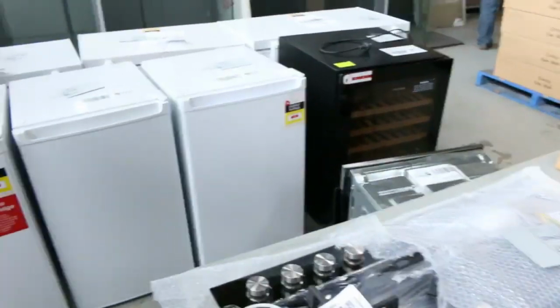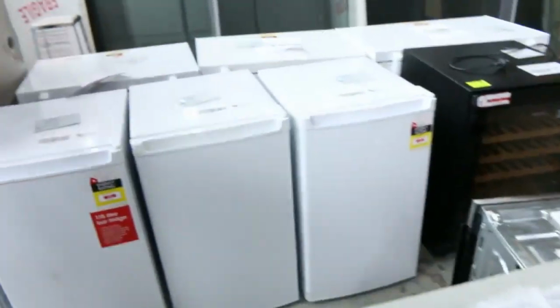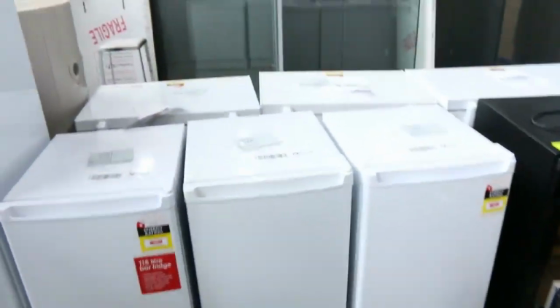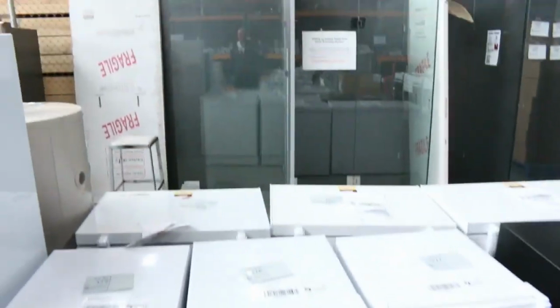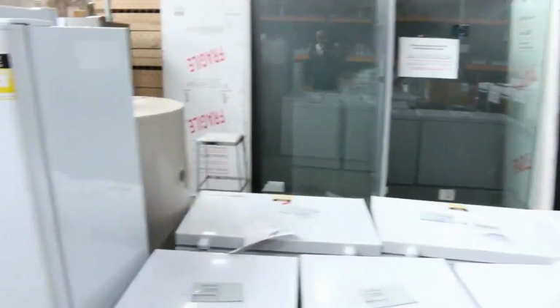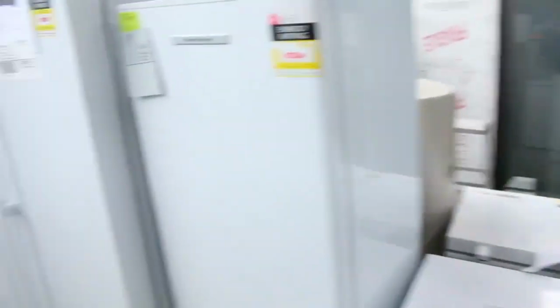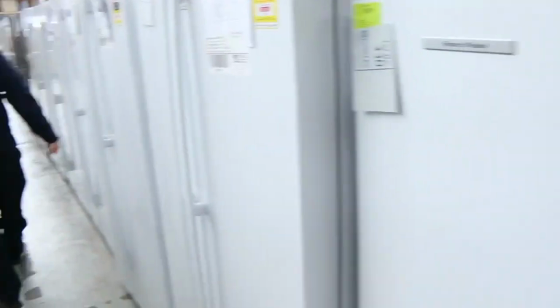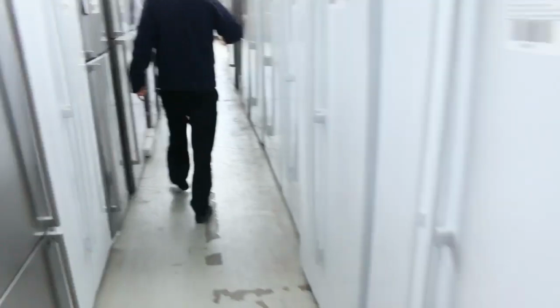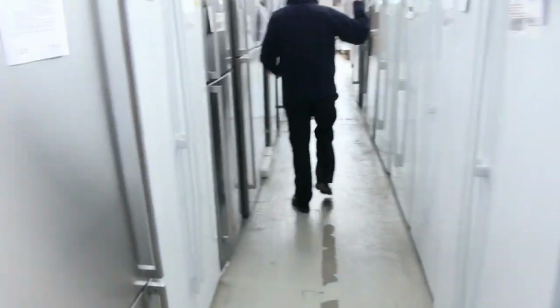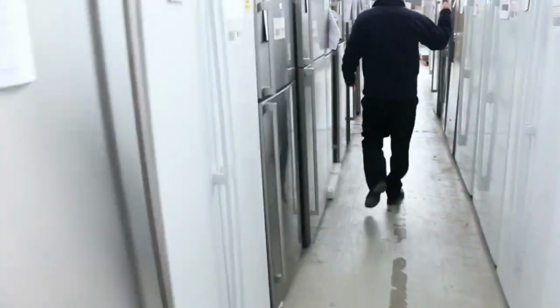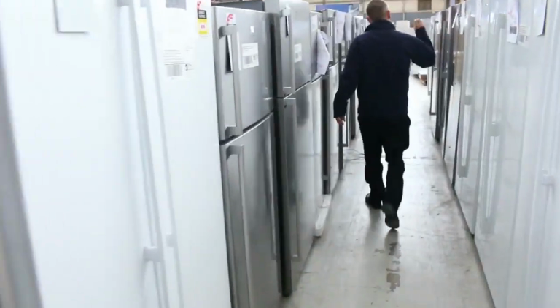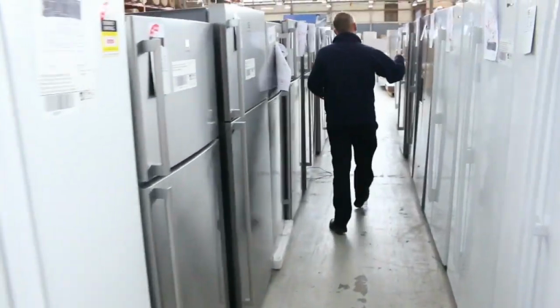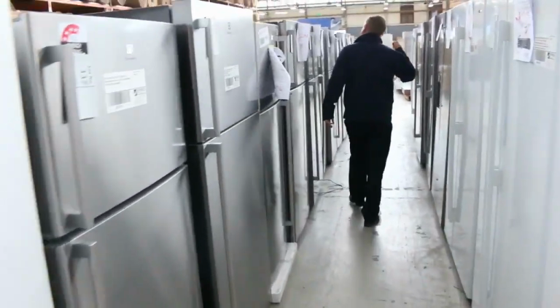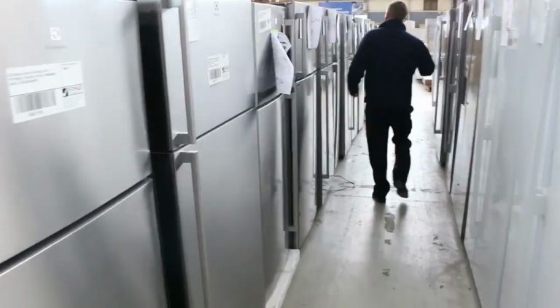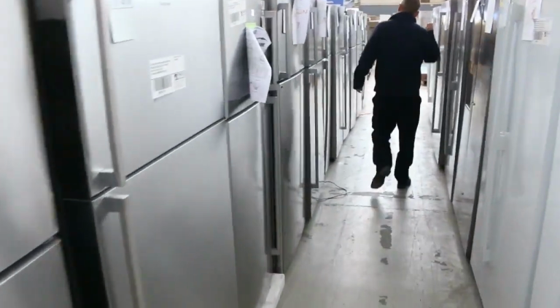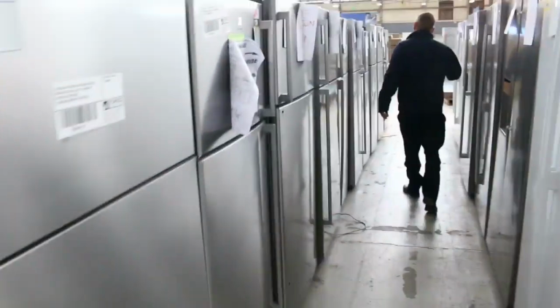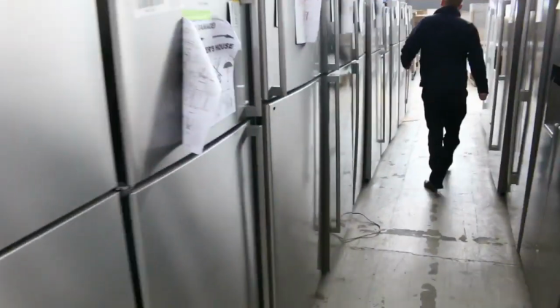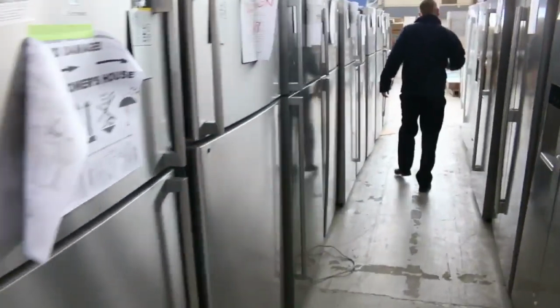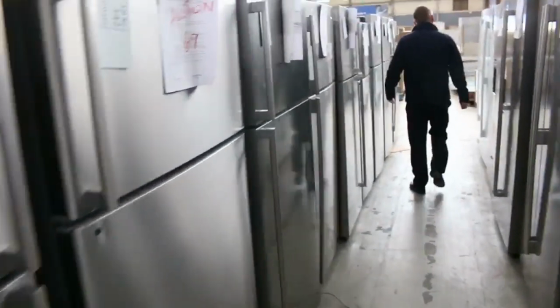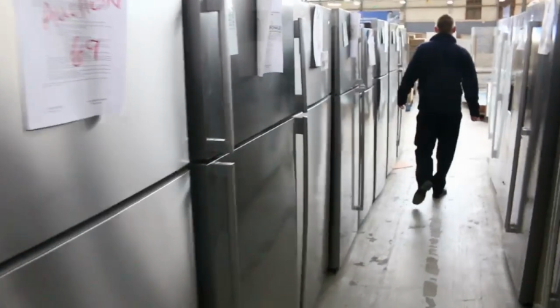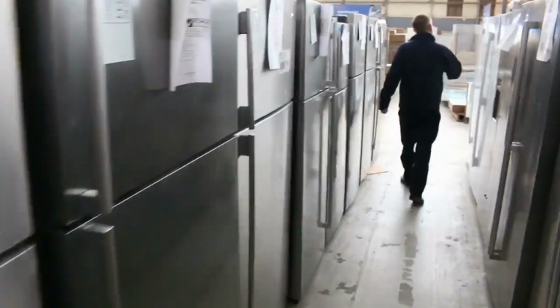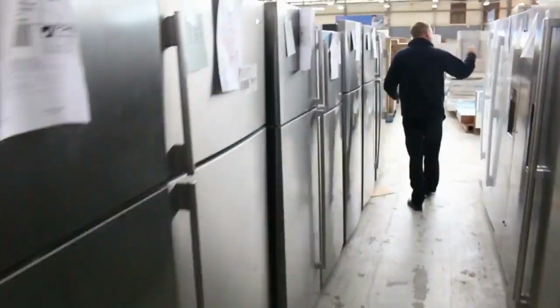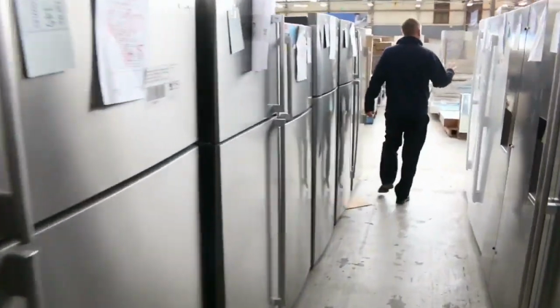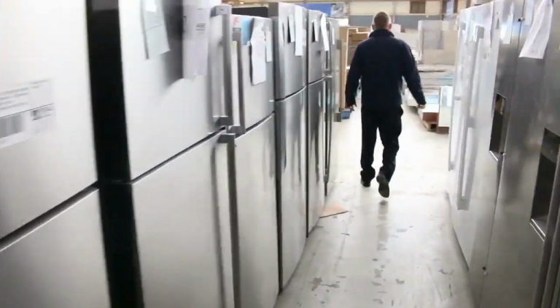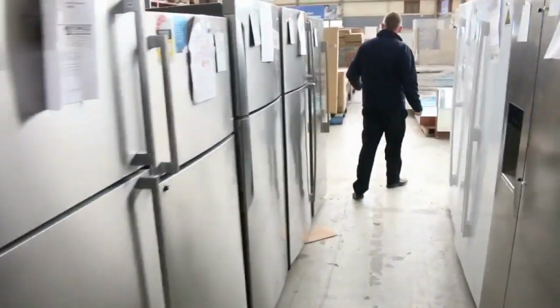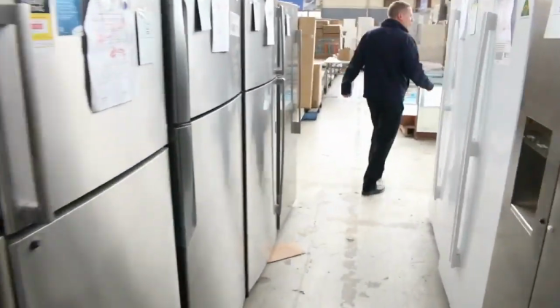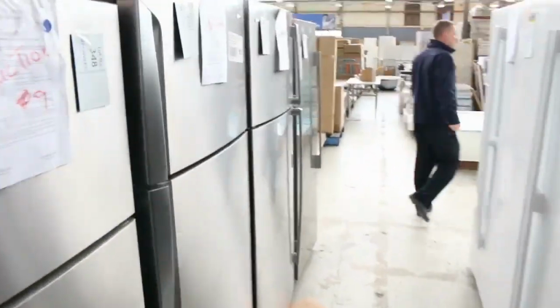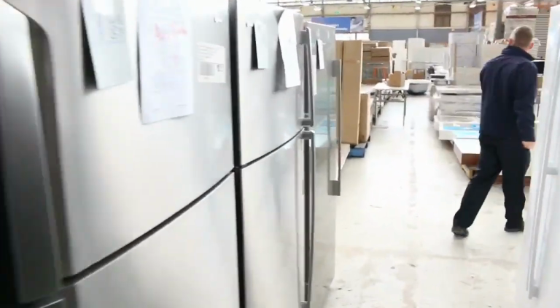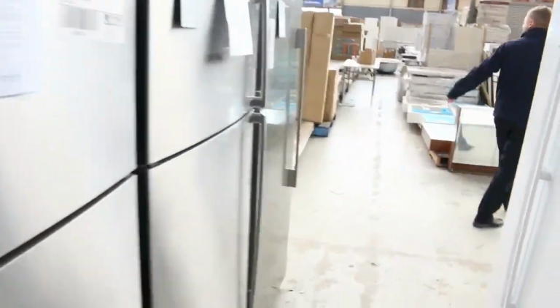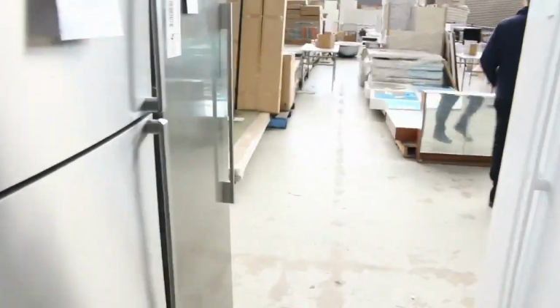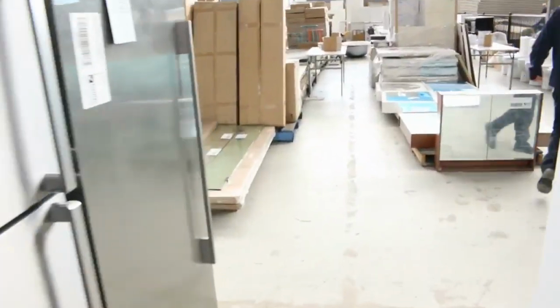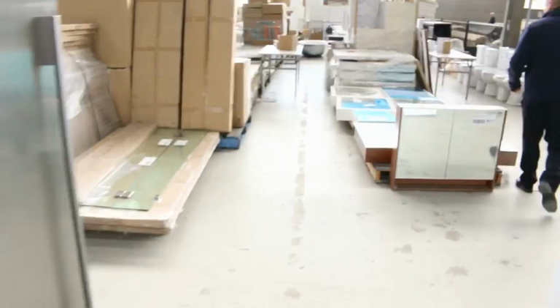Frameless shower screens. Have a look at all these fridges — Westinghouse, Electrolux, Kelvinator, Mitsubishi, Fisher and Paykel. Good warranties on all of those. So really spectacular looking auction there.